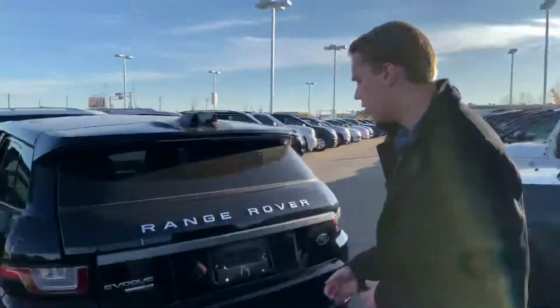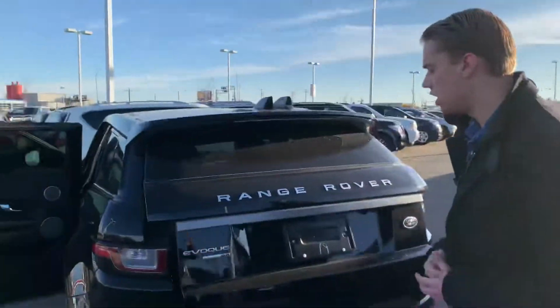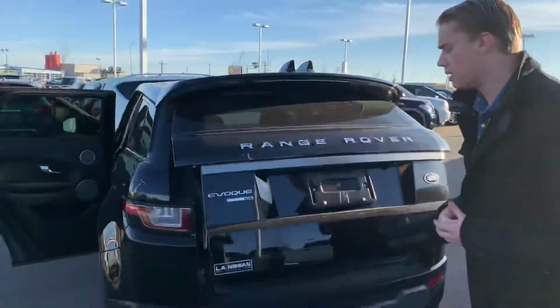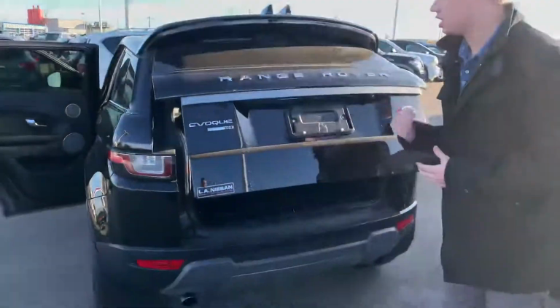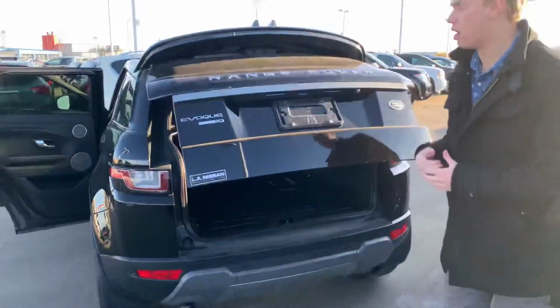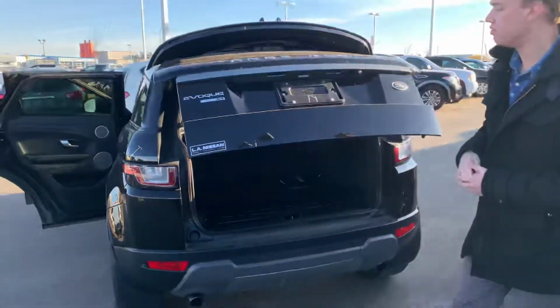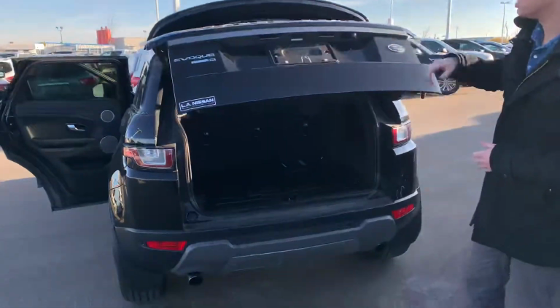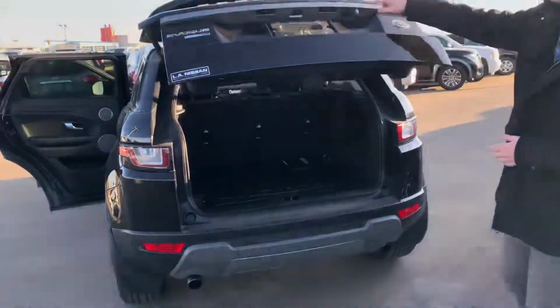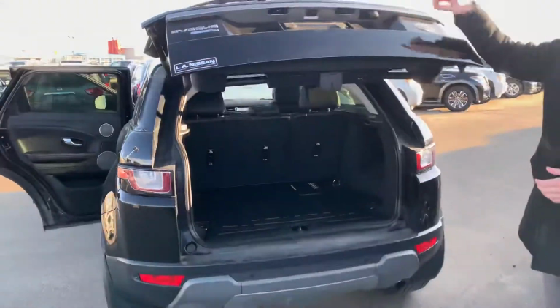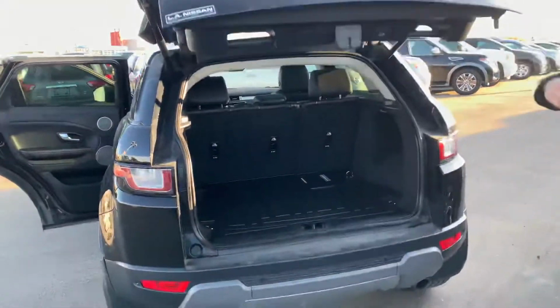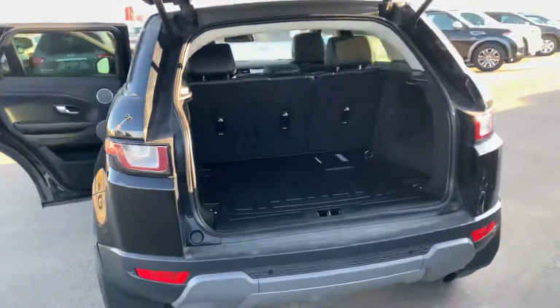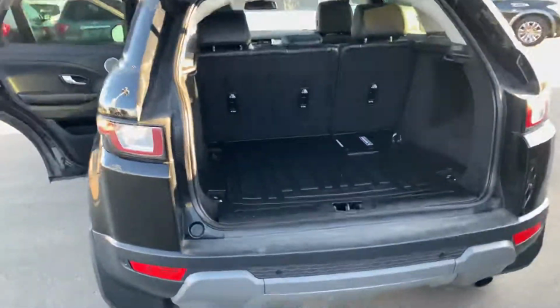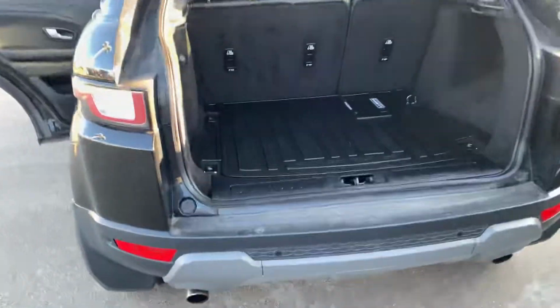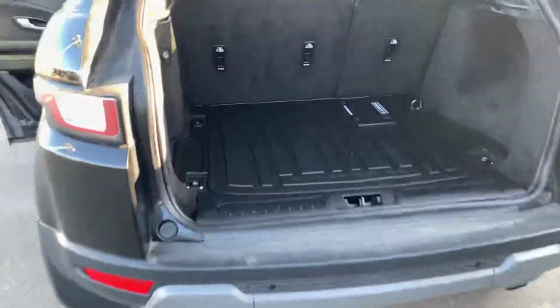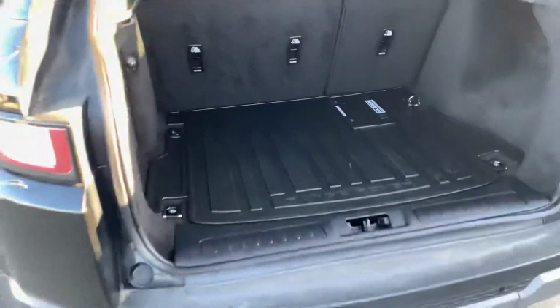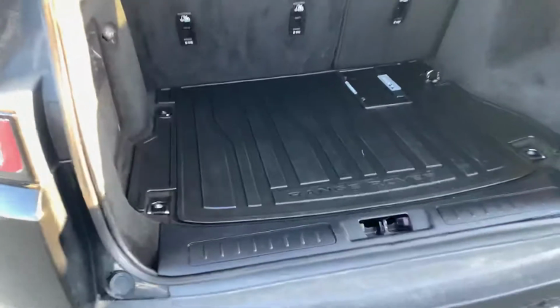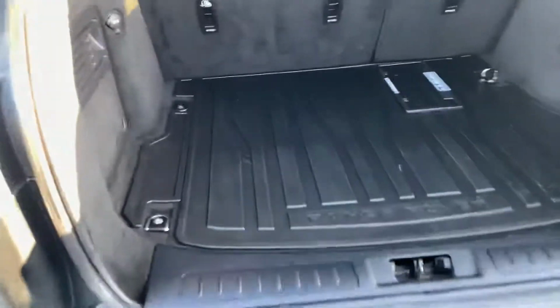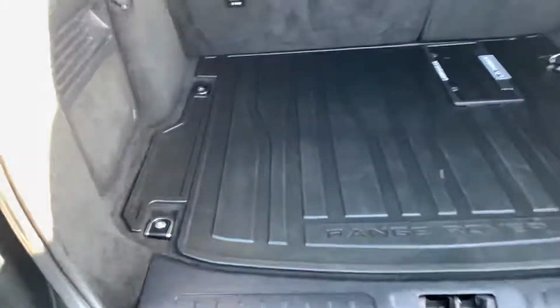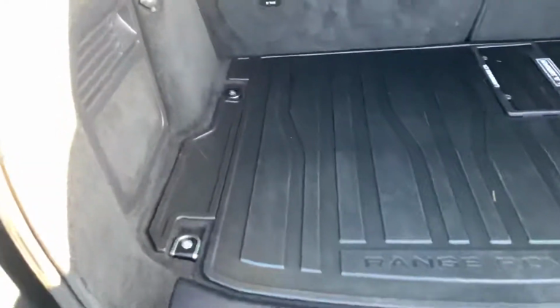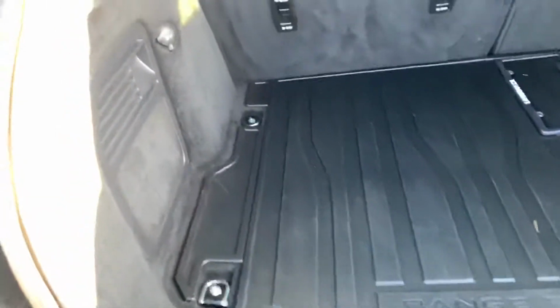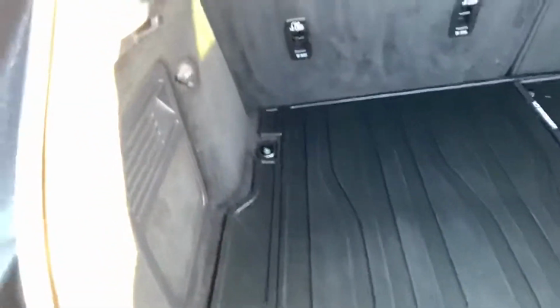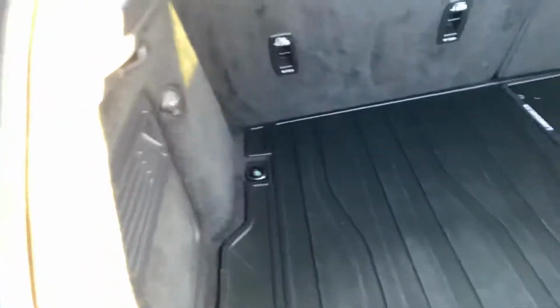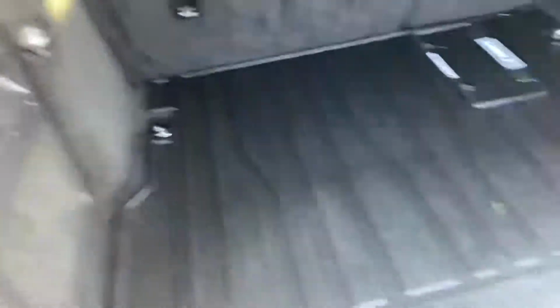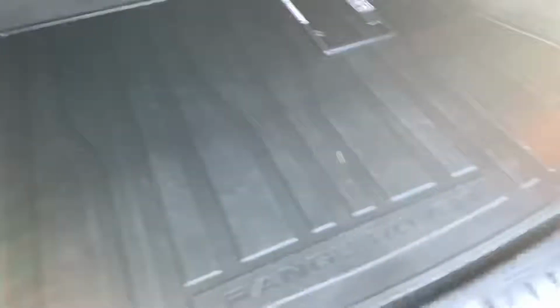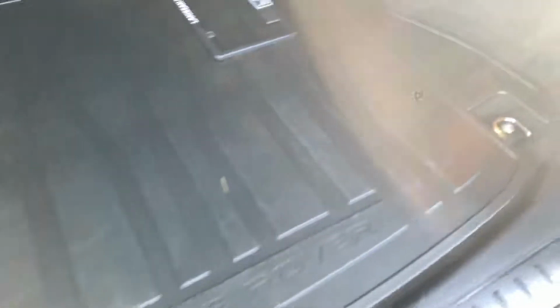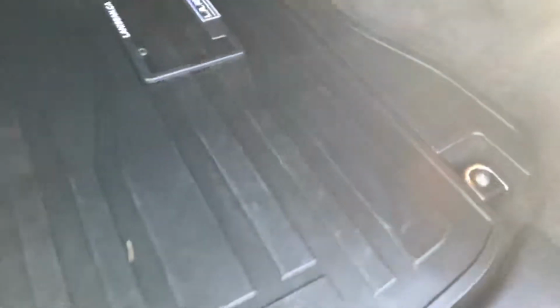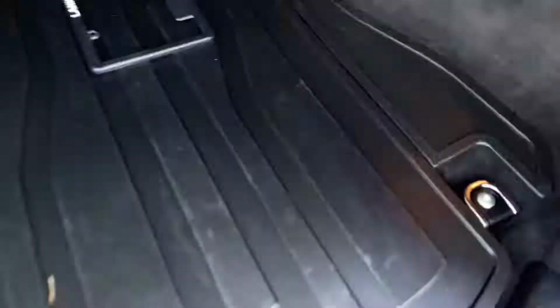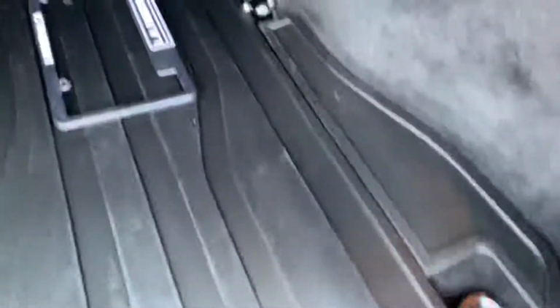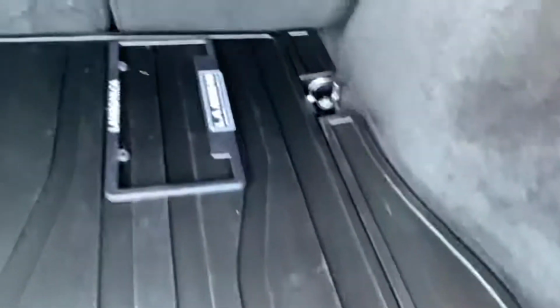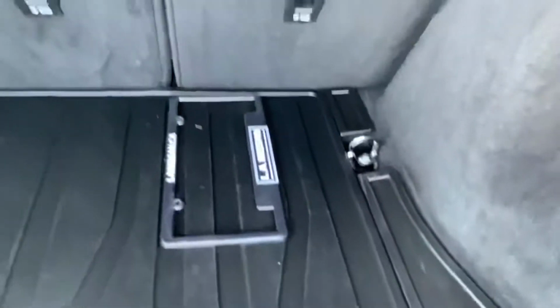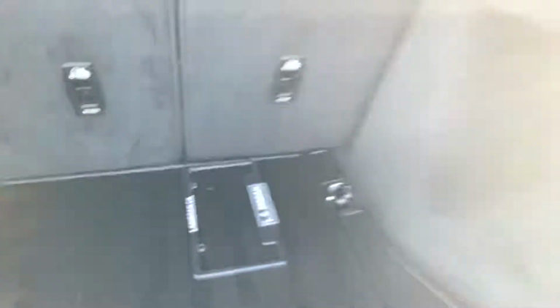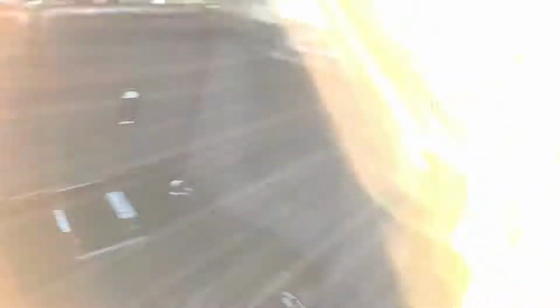Moving on into the back, you get the power lift tailgate and your backup camera tucked away nicely so no dust will be on there. And tons of cargo space for anything like hockey bags, golf bags, or grocery bags.